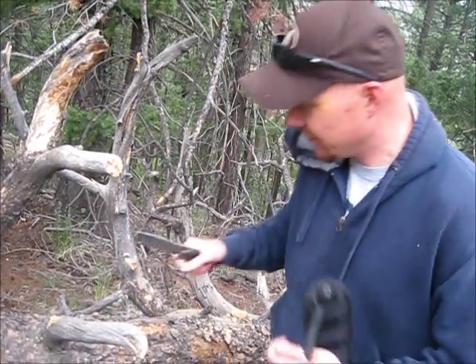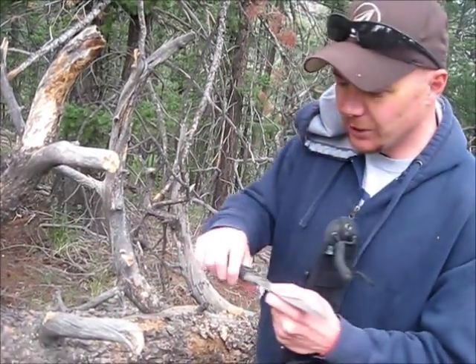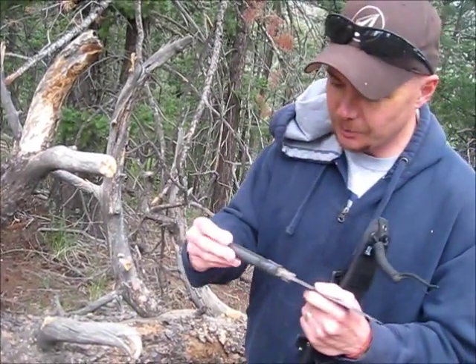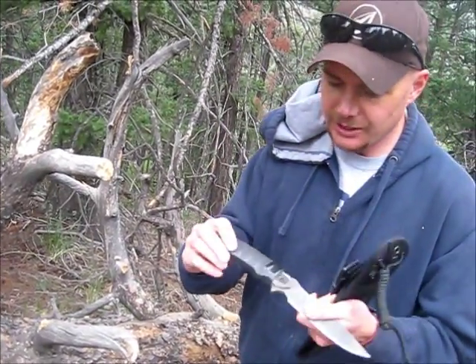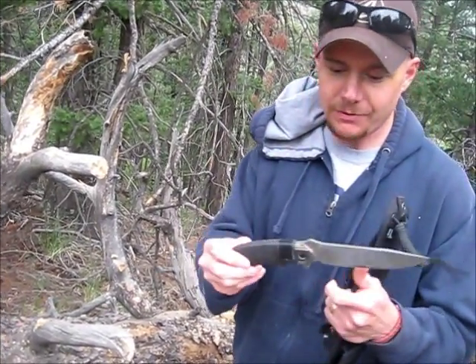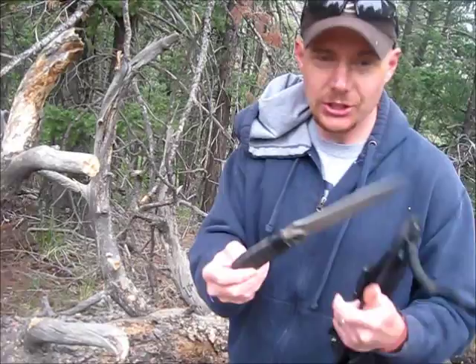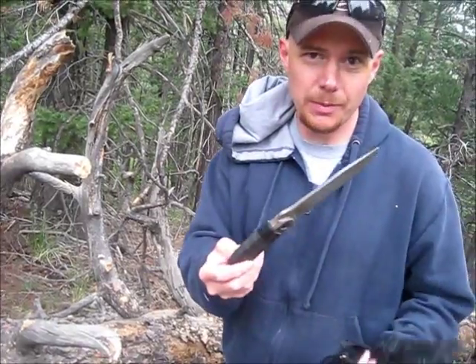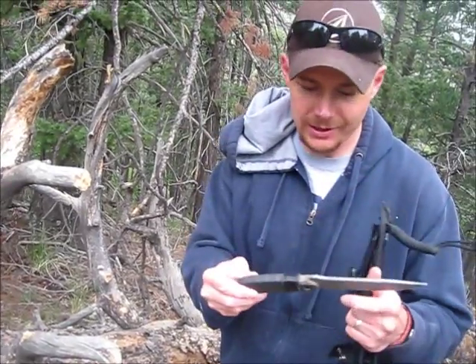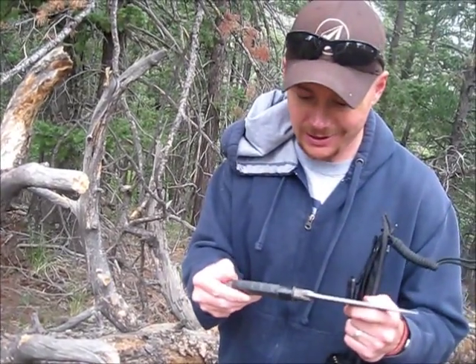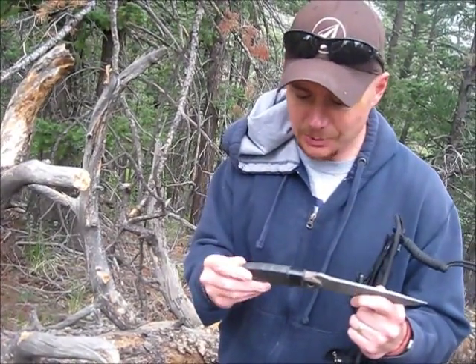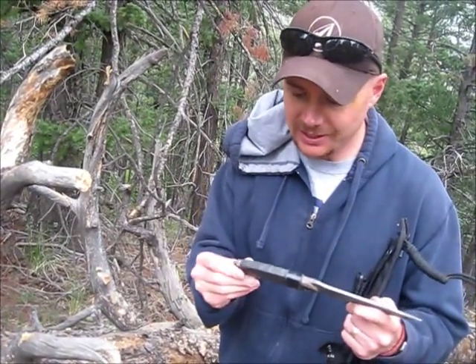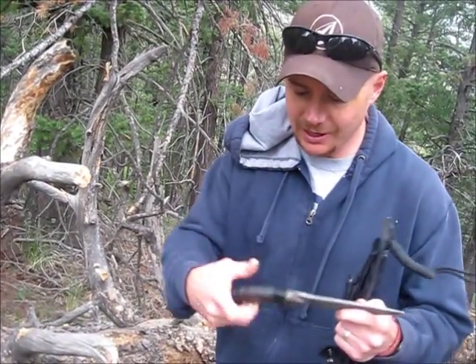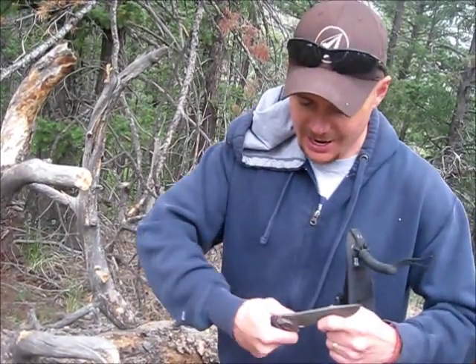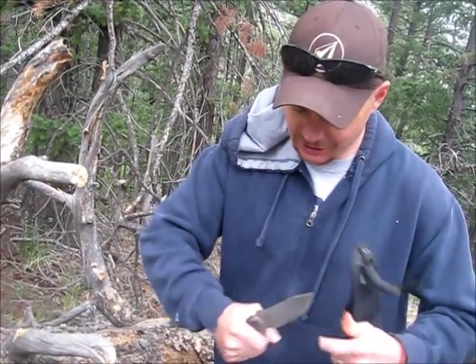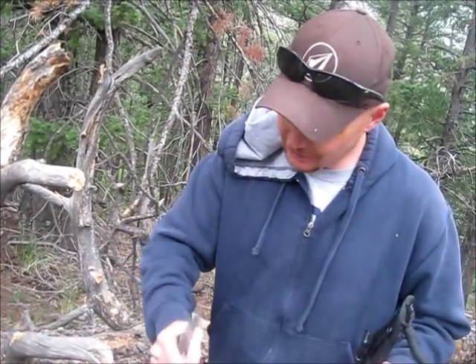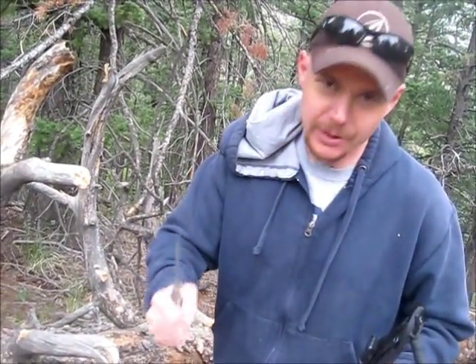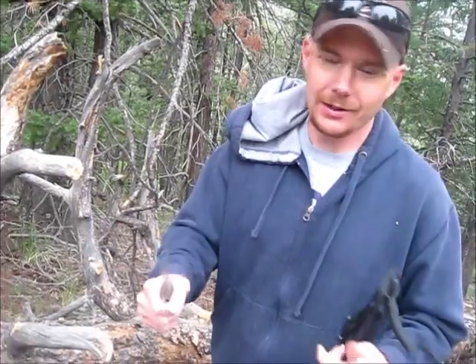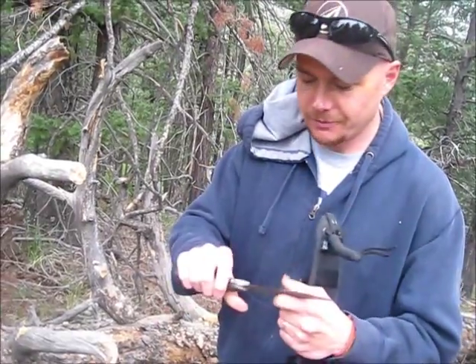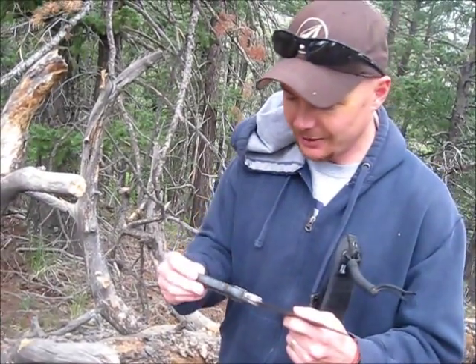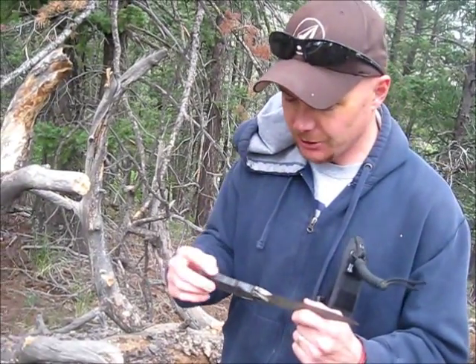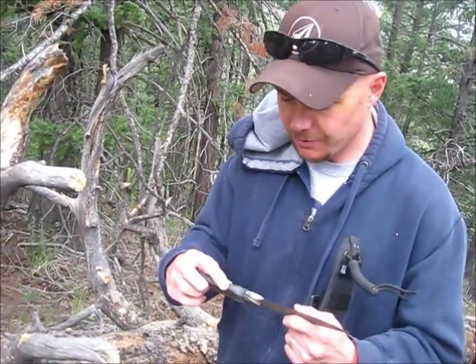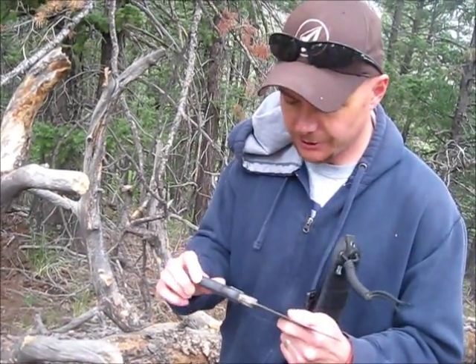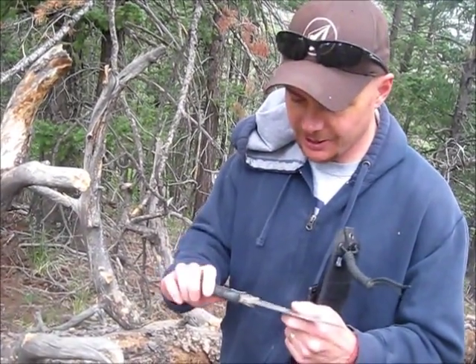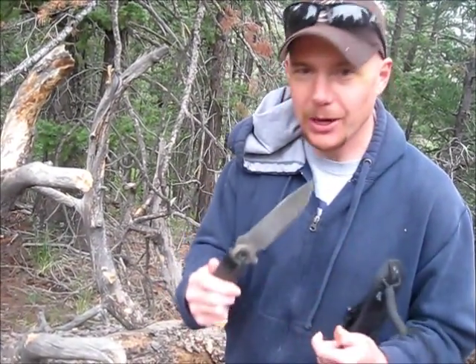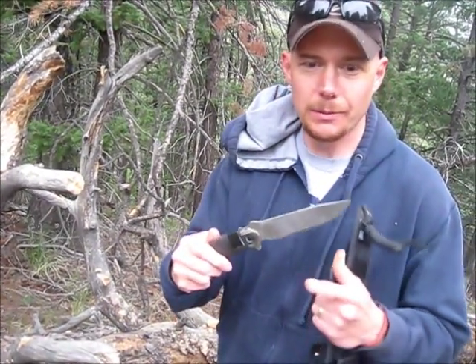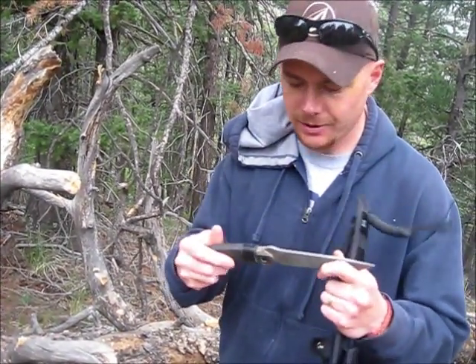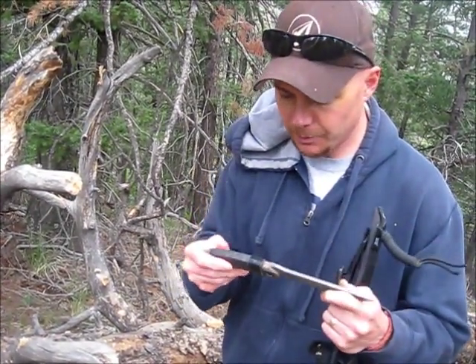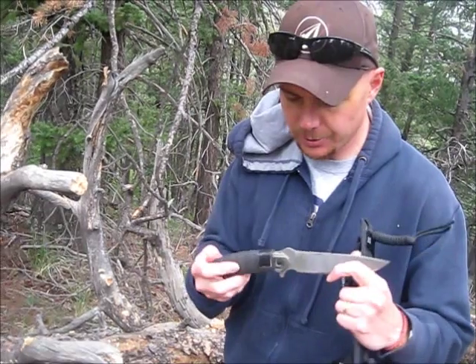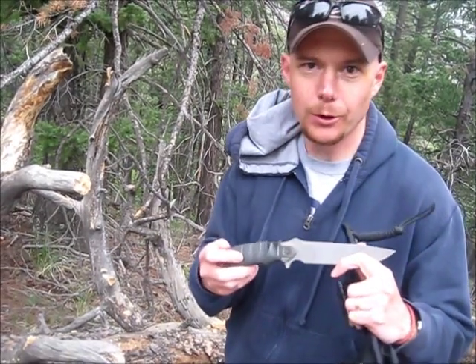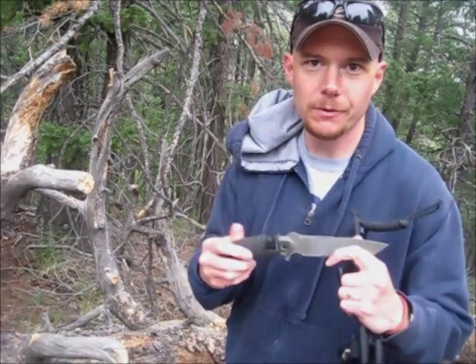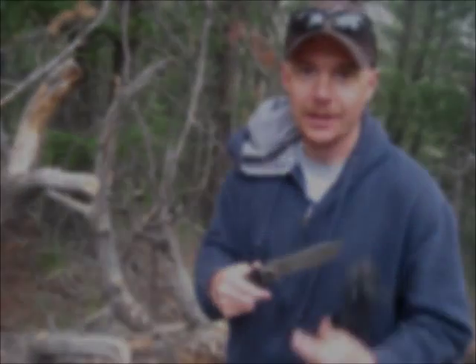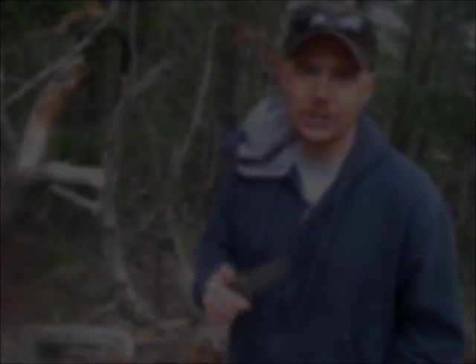Just a real simple, cheap modification to the Buck Punk that just improved this thing a ton. It's just a better grip — I like it a lot. So I think that's how I'll be using it from now on. That's my quick little mod on the Buck Punk. Hope you enjoyed it, hope it's helpful. Thanks for watching guys.